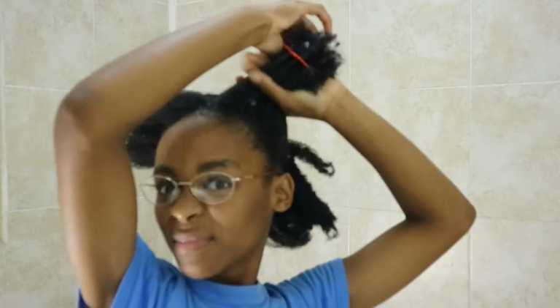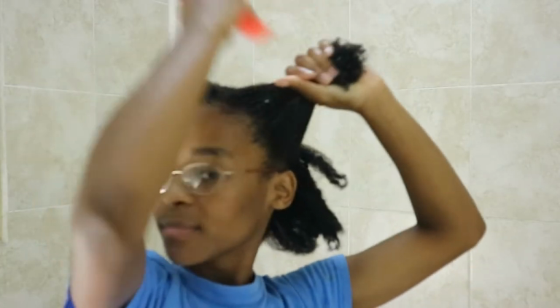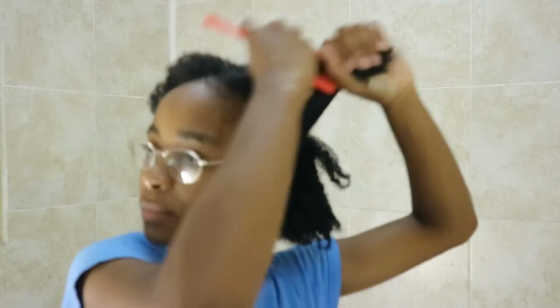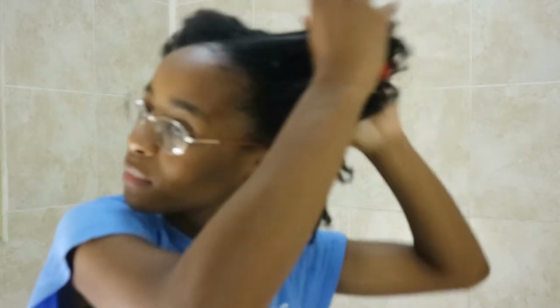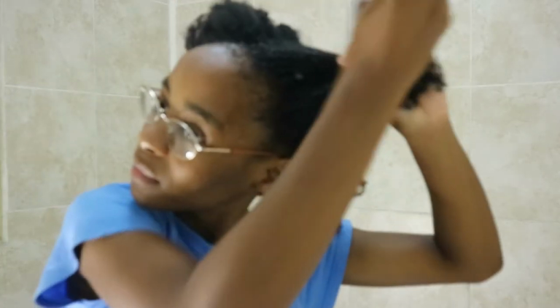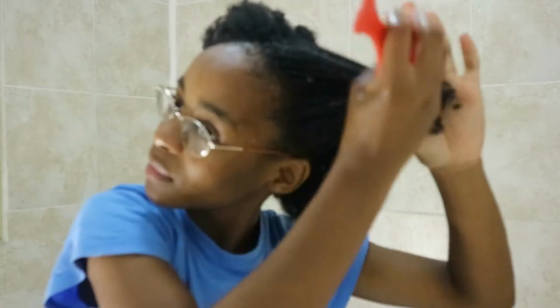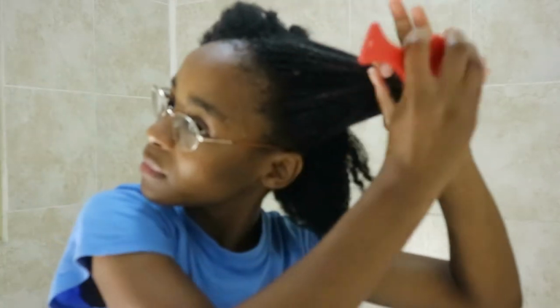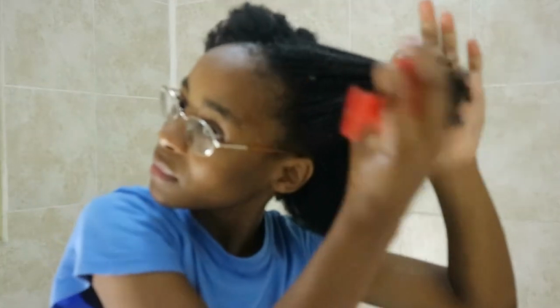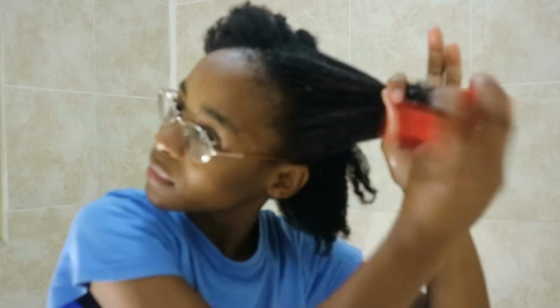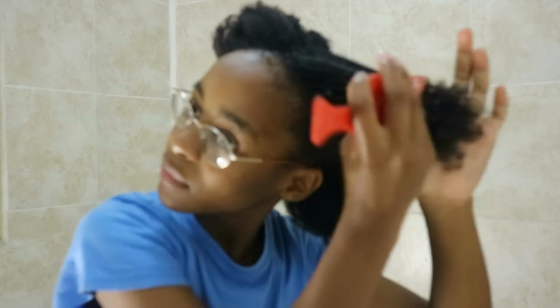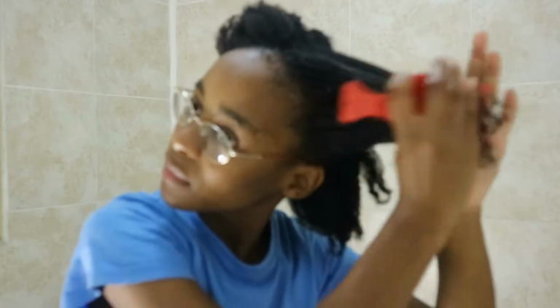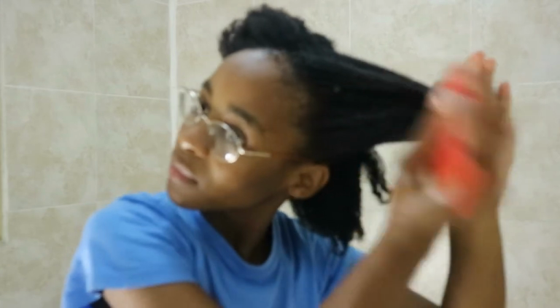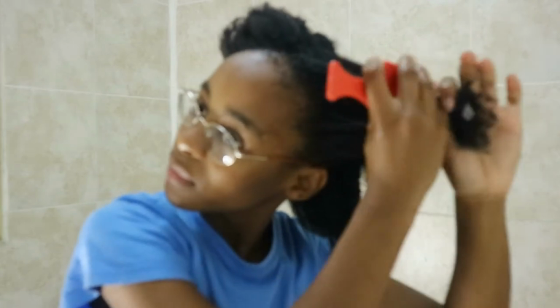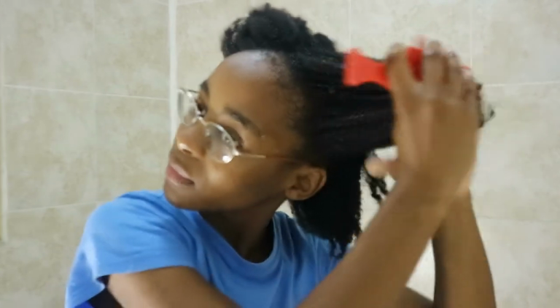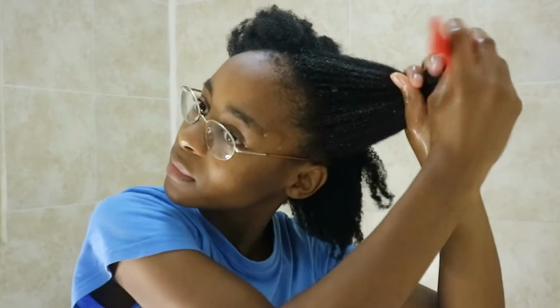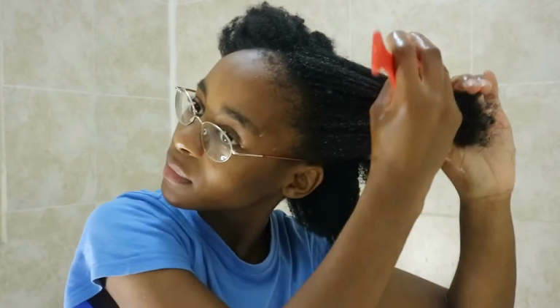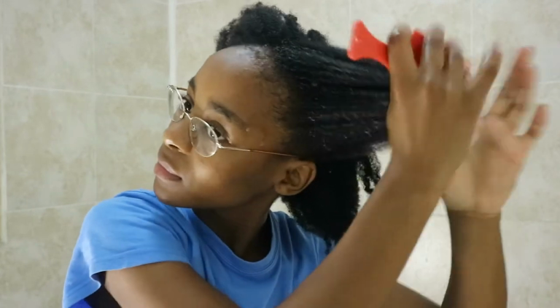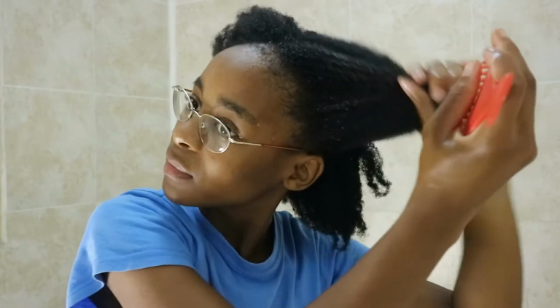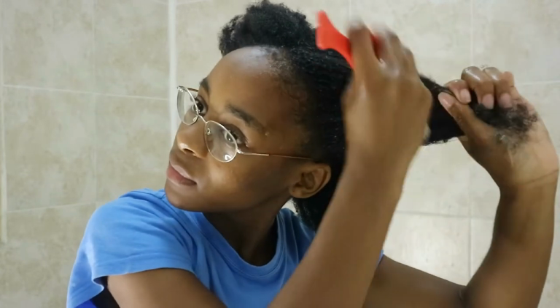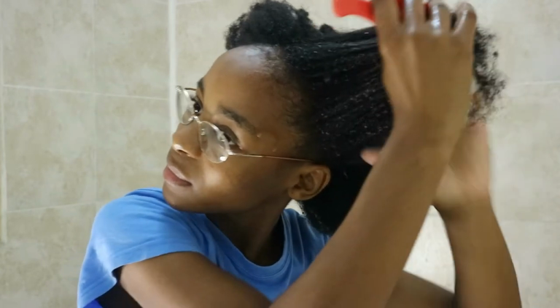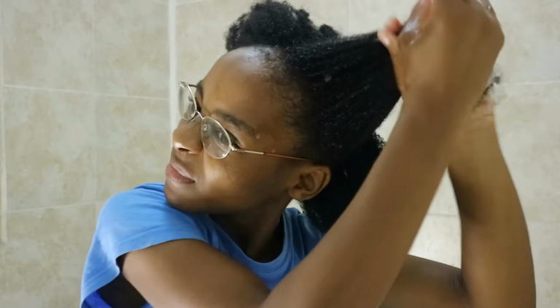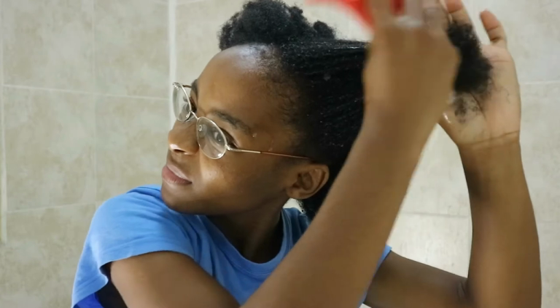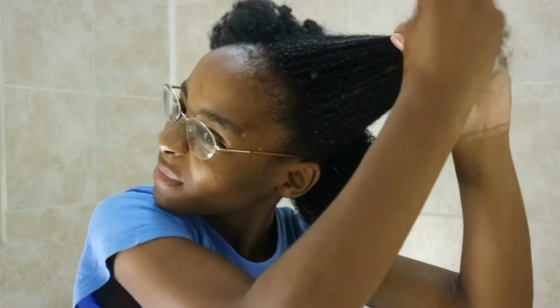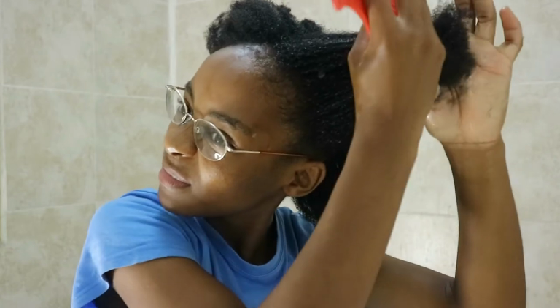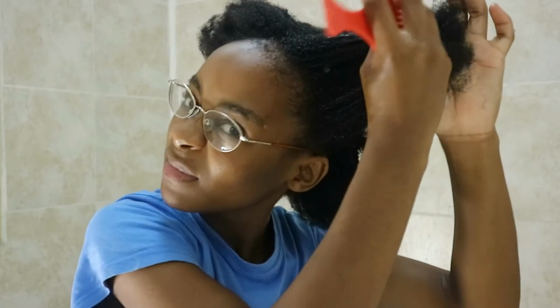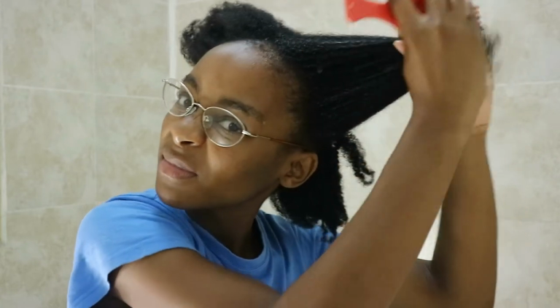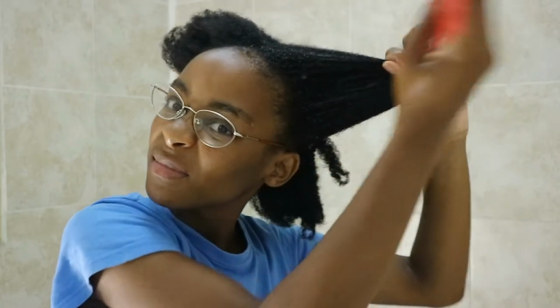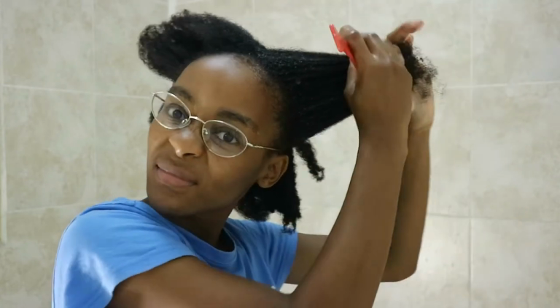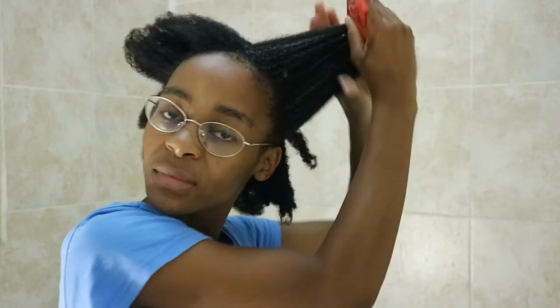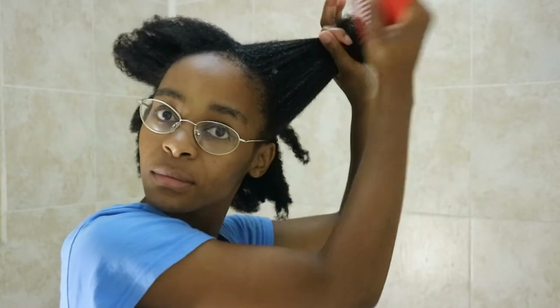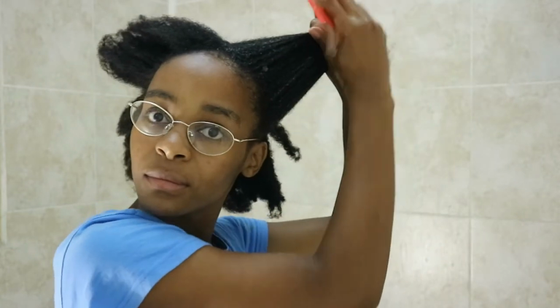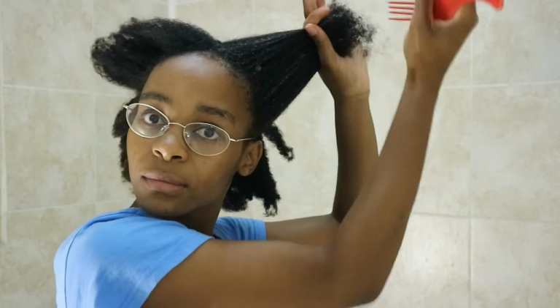After applying the aloe vera juice onto my hair, I go in with a comb to detangle and just comb through it gently. It might not look like I'm doing it gently, but I'm really trying hard to be gentle.